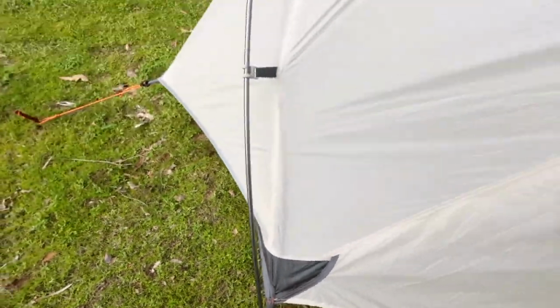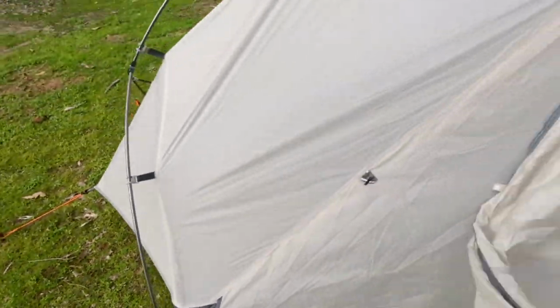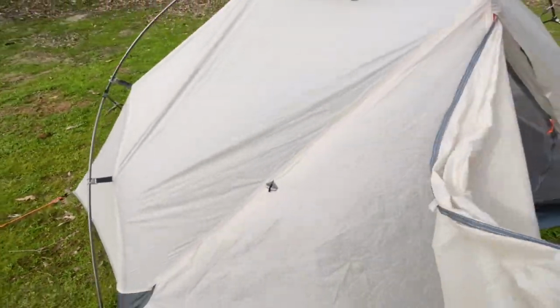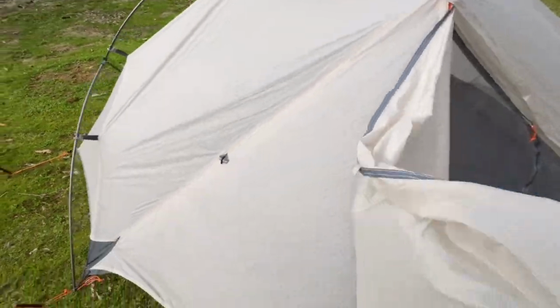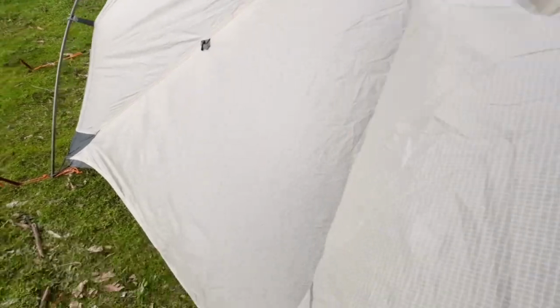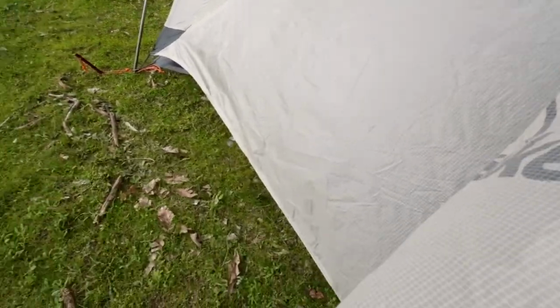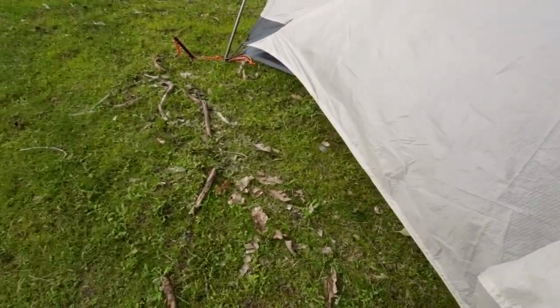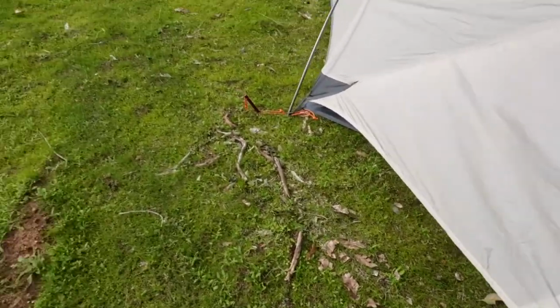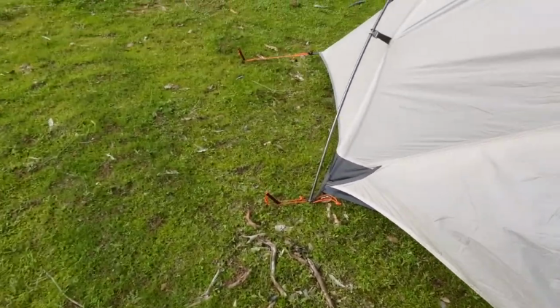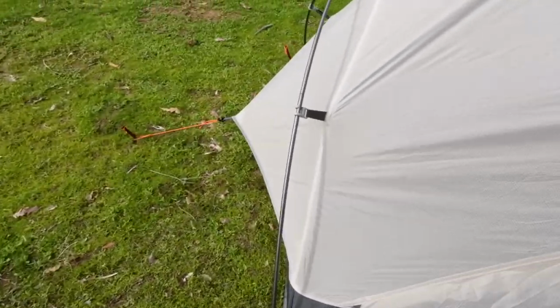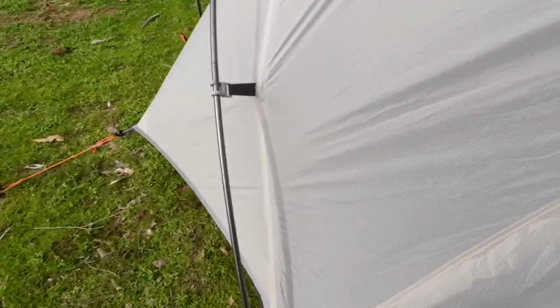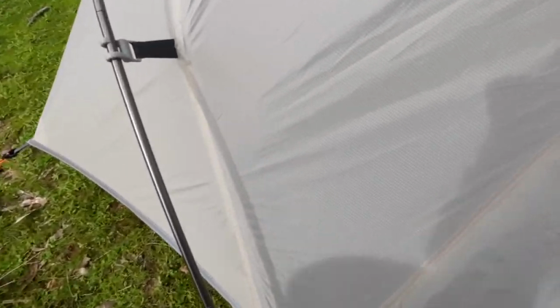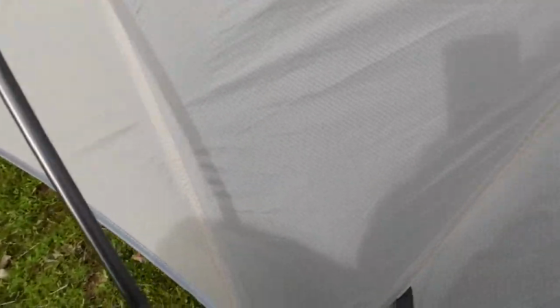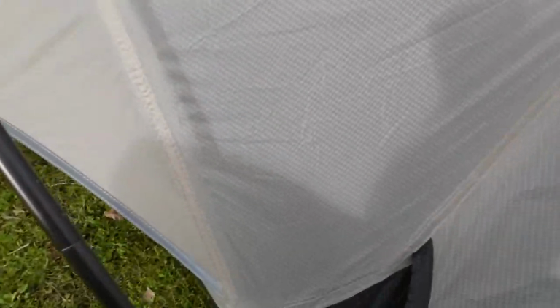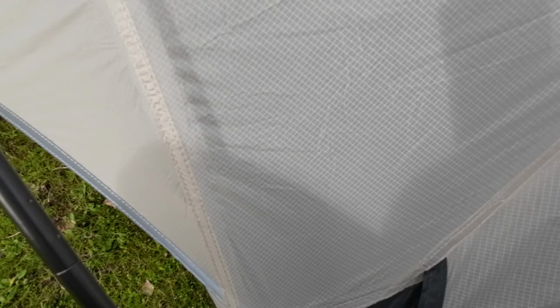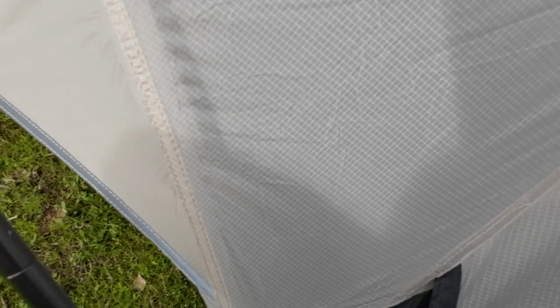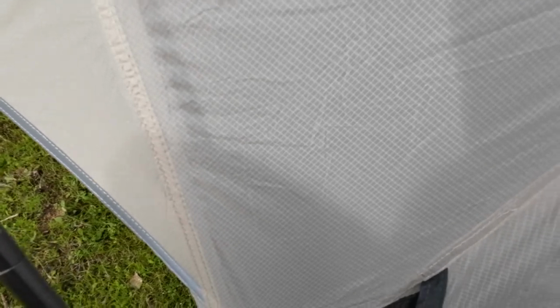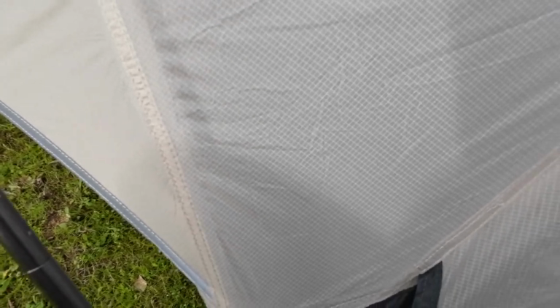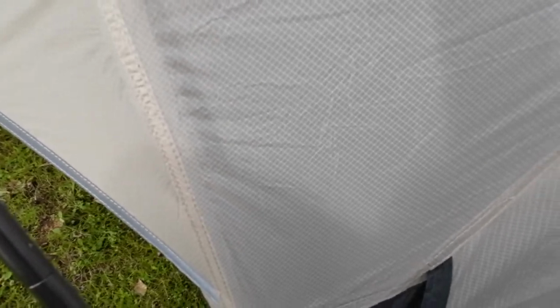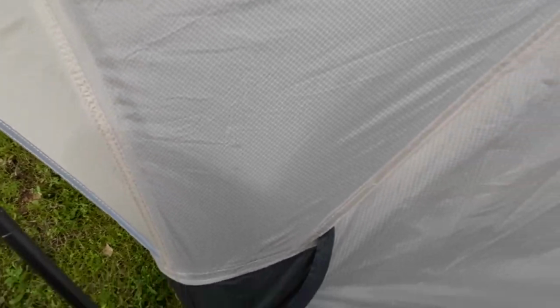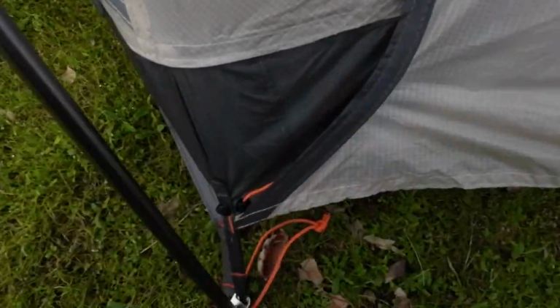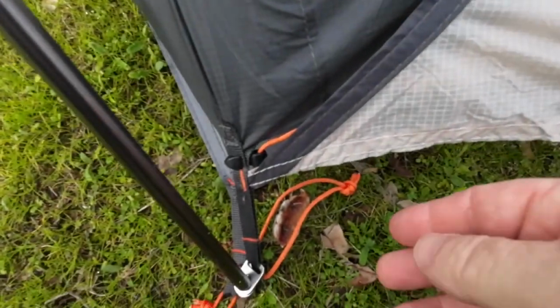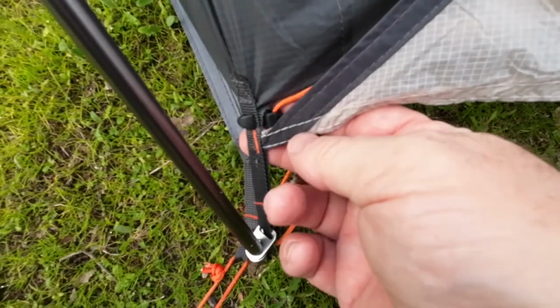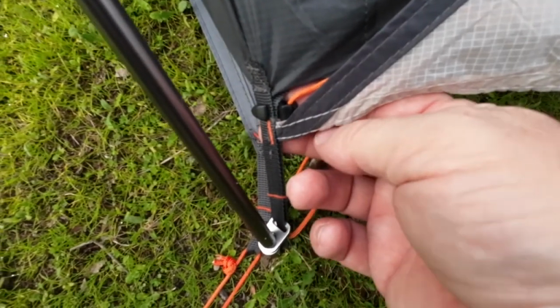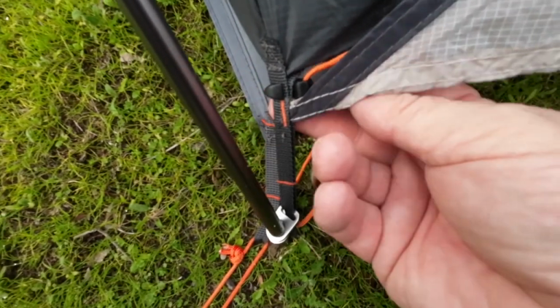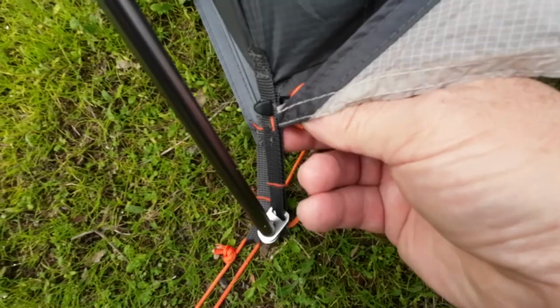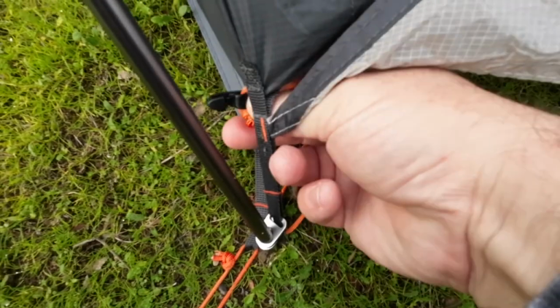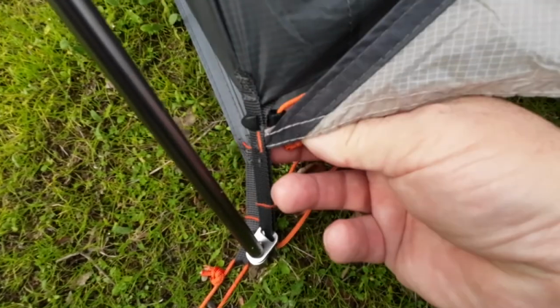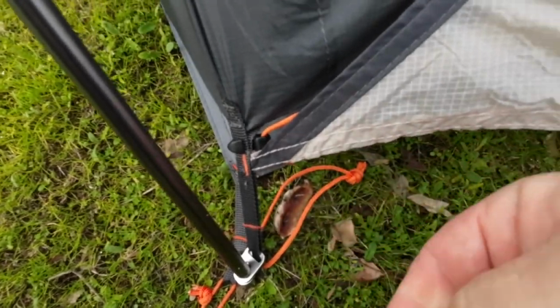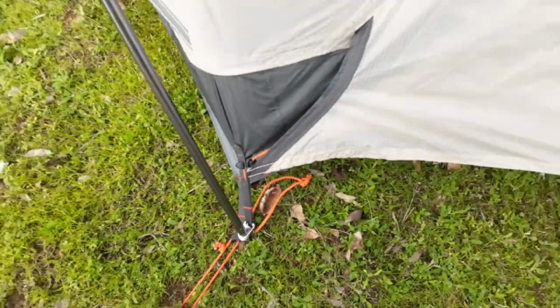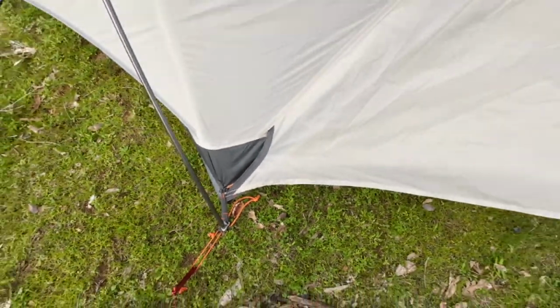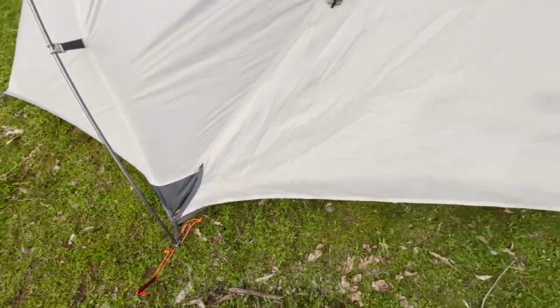But what I do — and I'll tell you why — is I'll take it up the inside and then hook it around here.